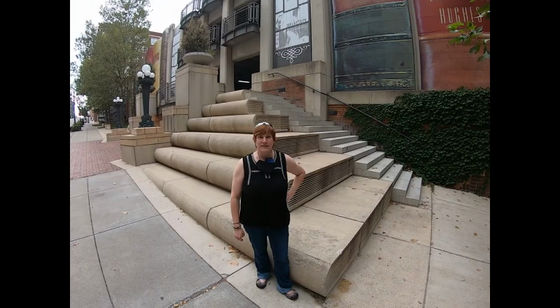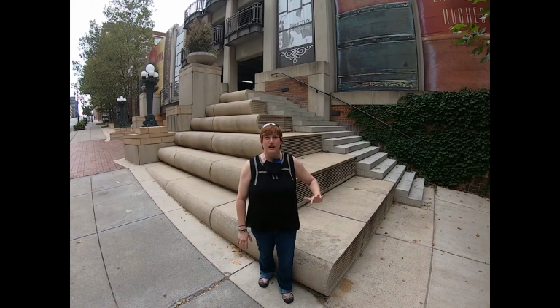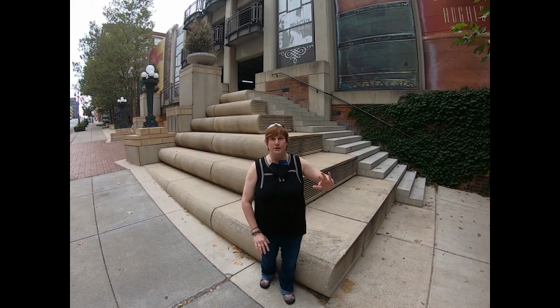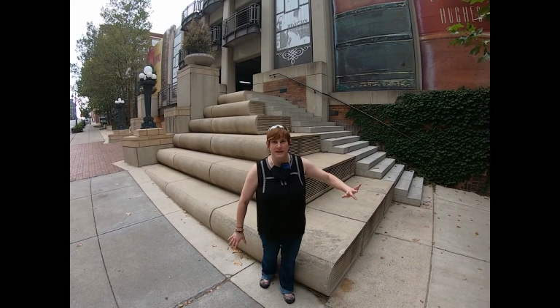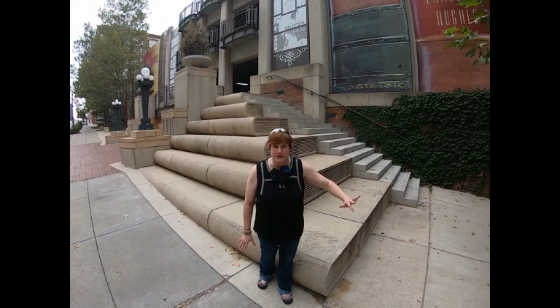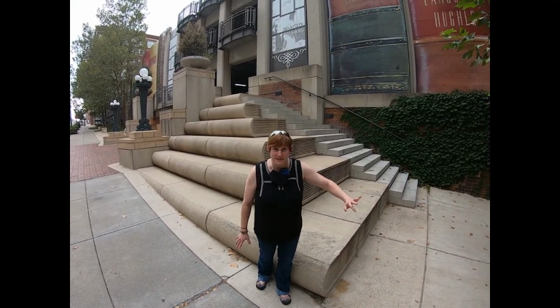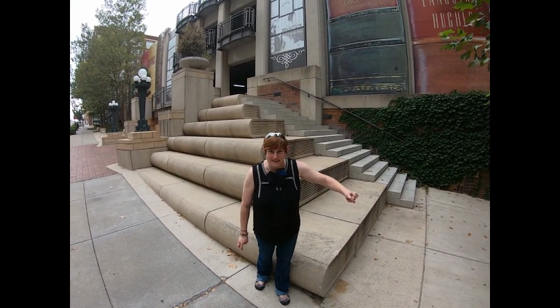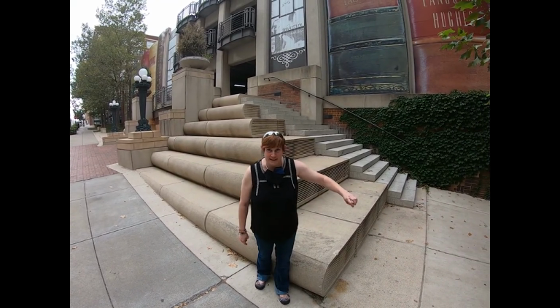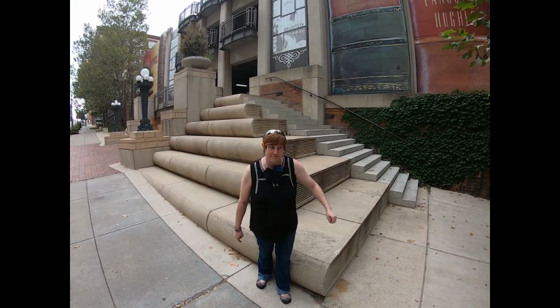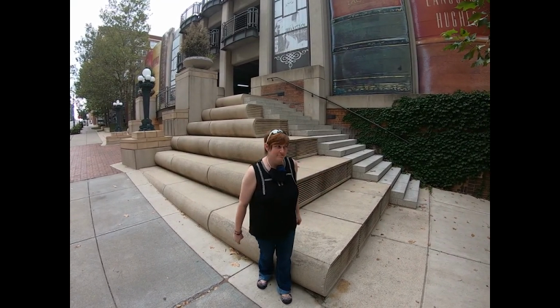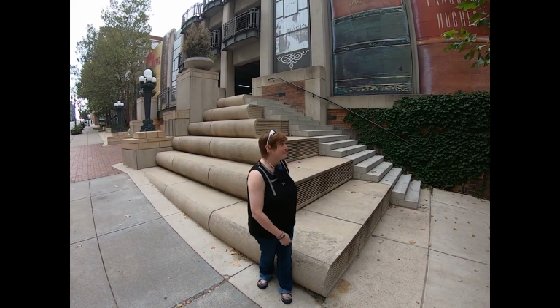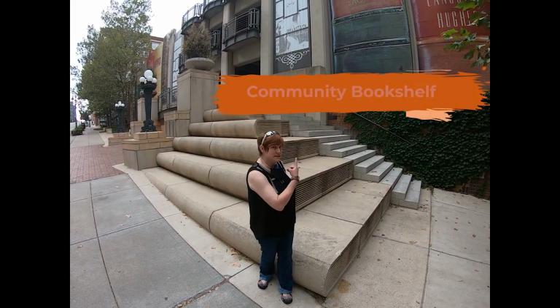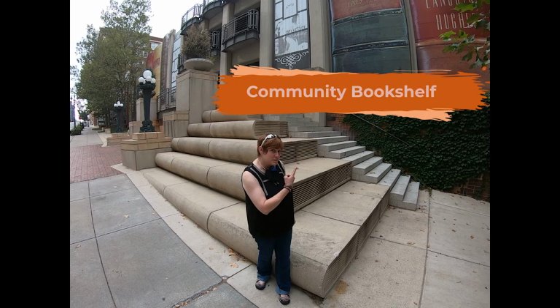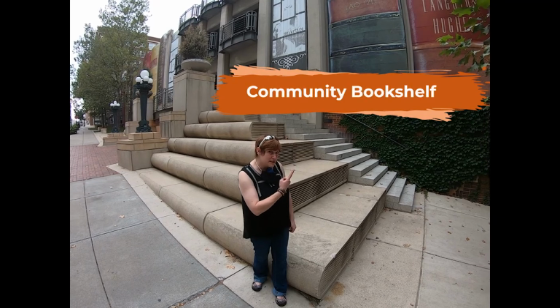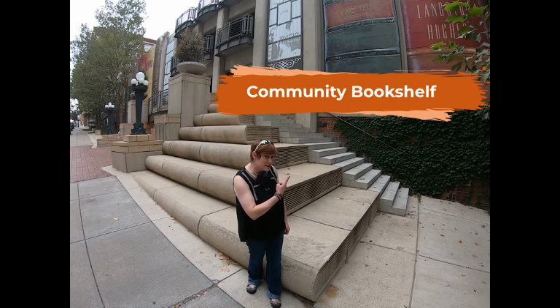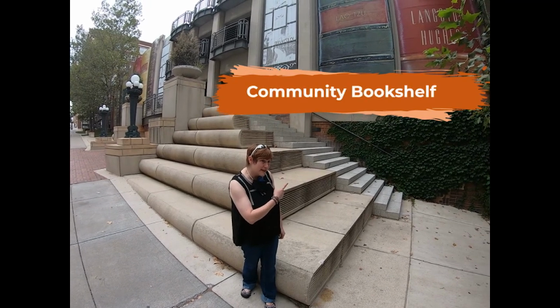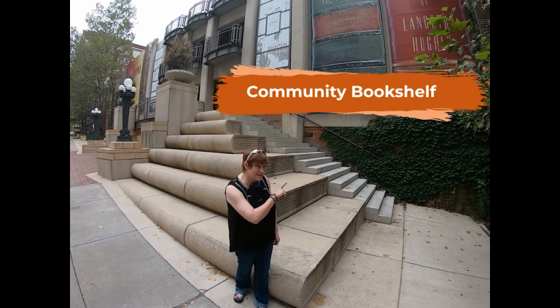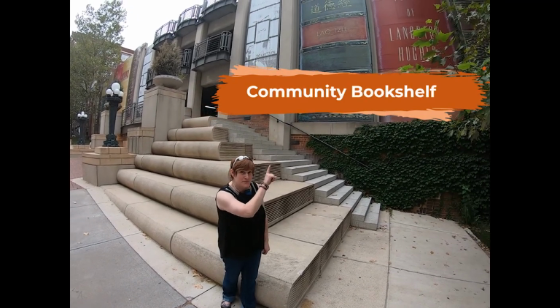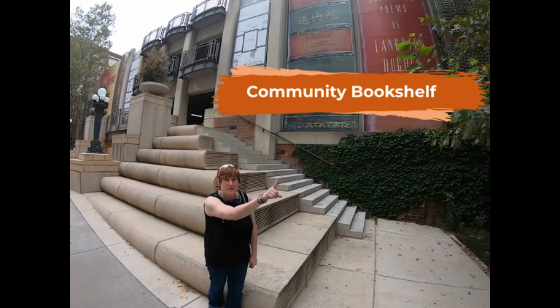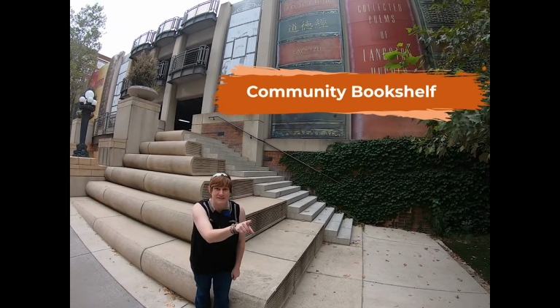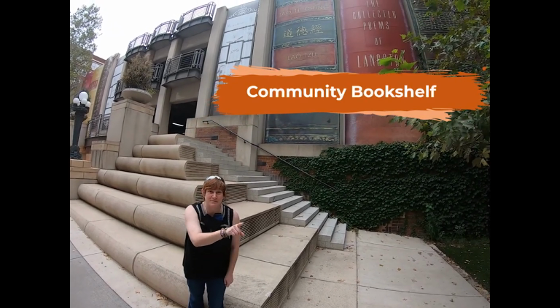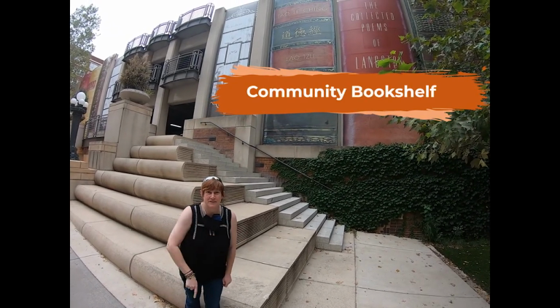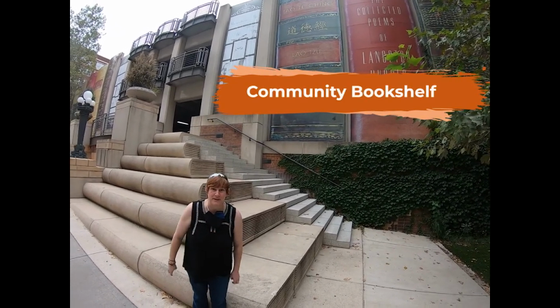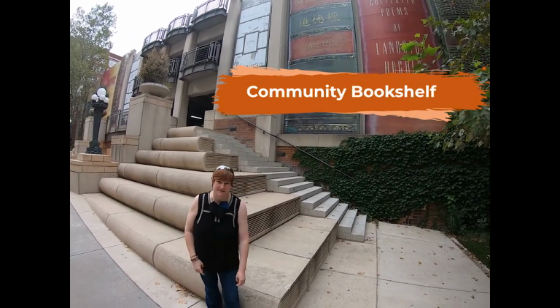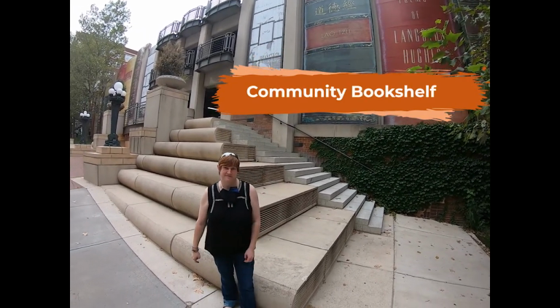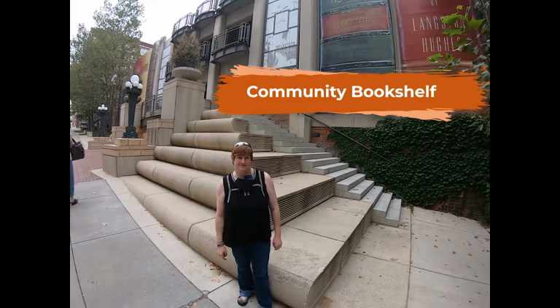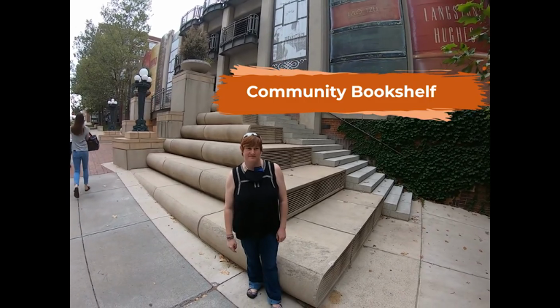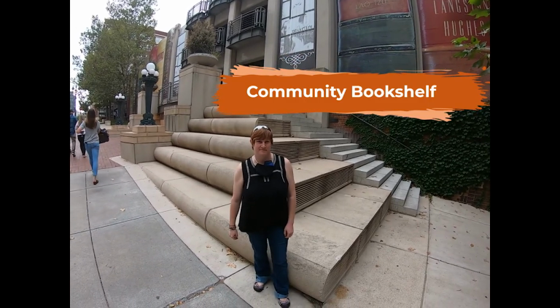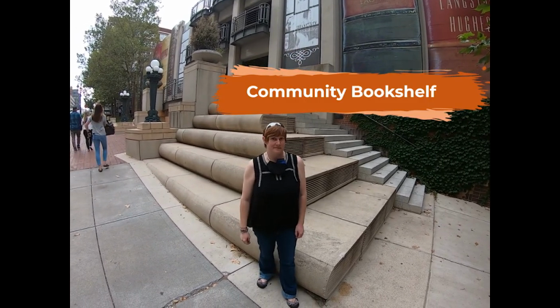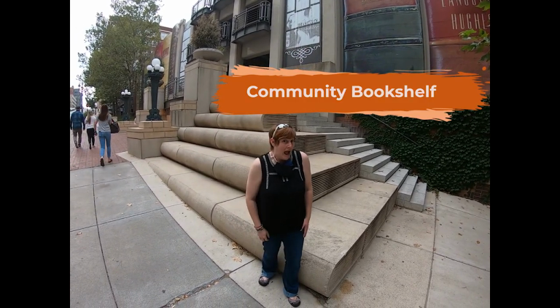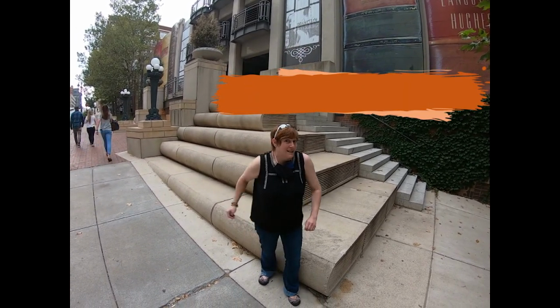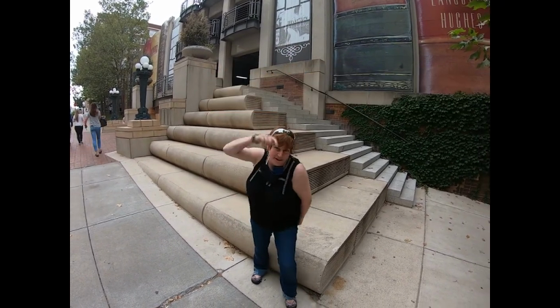There are so many hidden gems in Kansas City. This is one, and then there's one of my favorites right around the corner. Let's go!